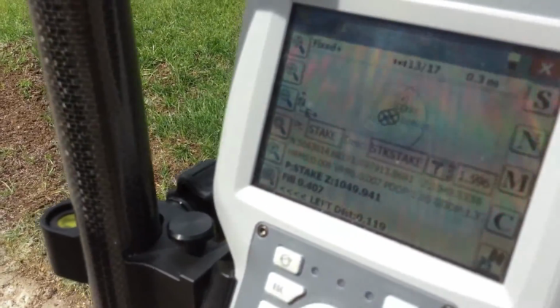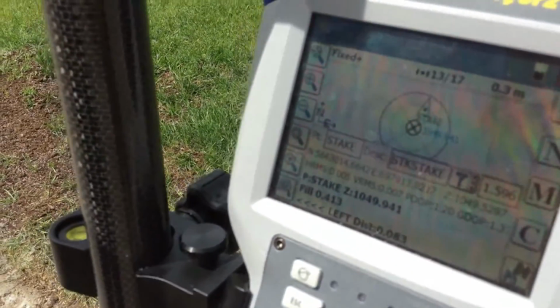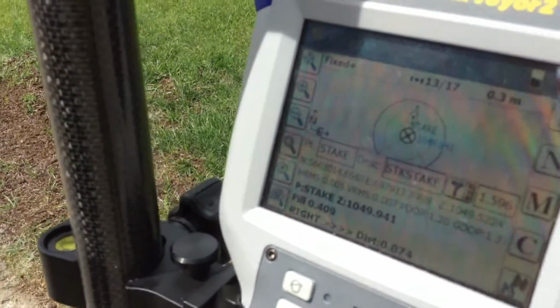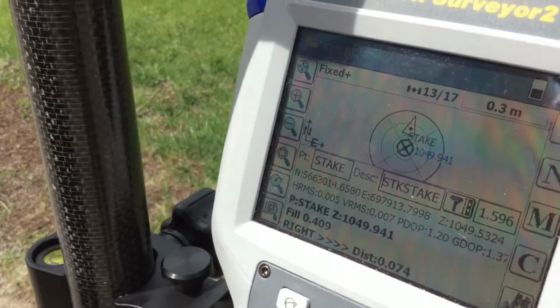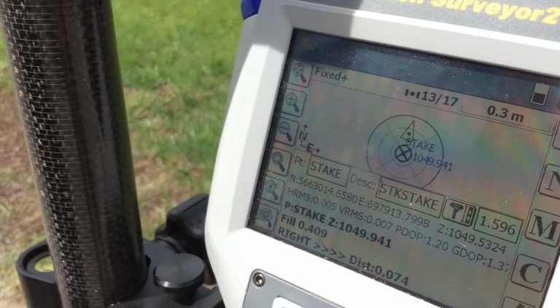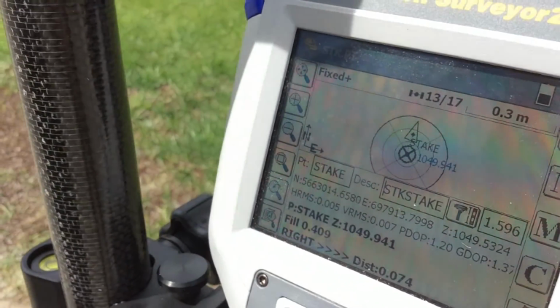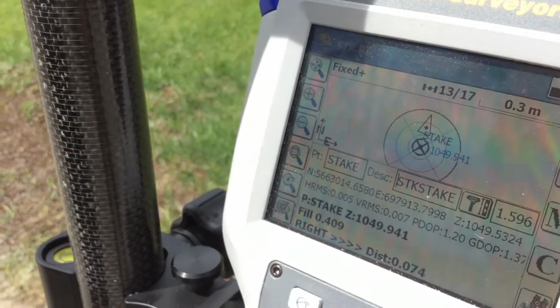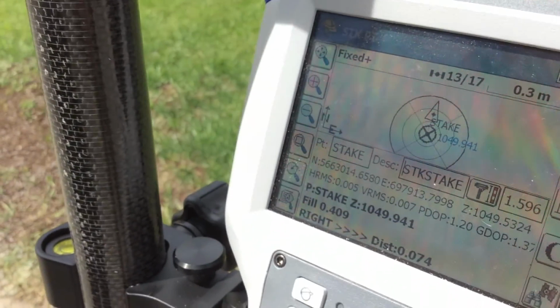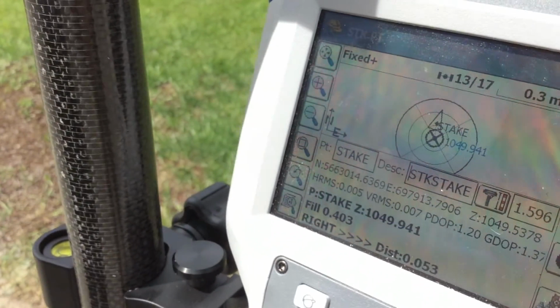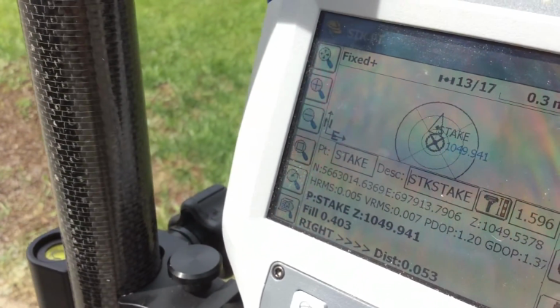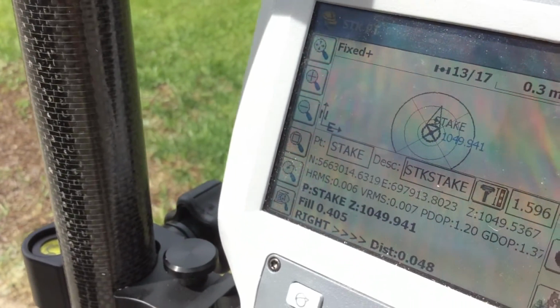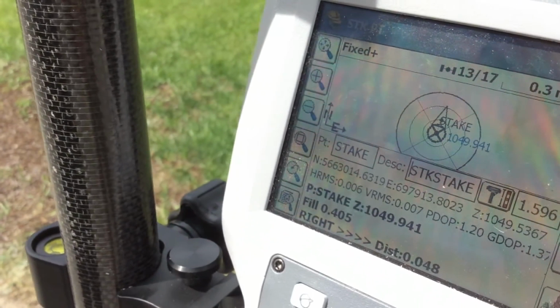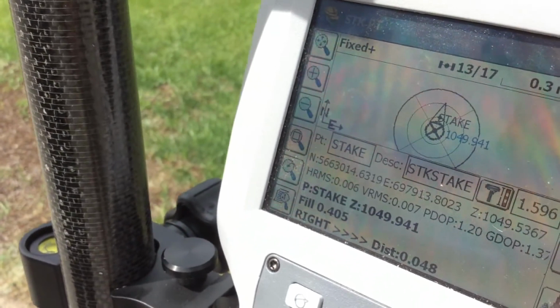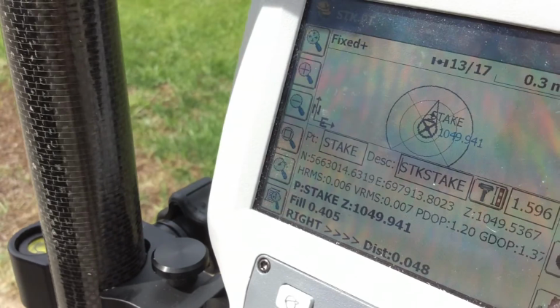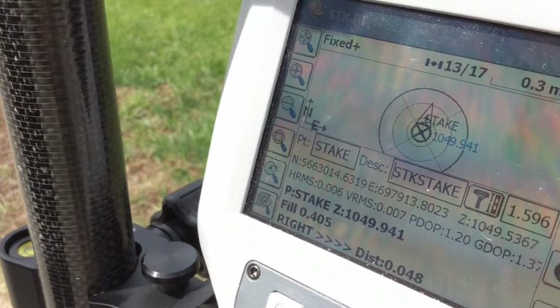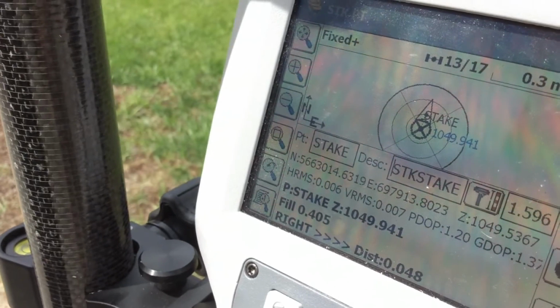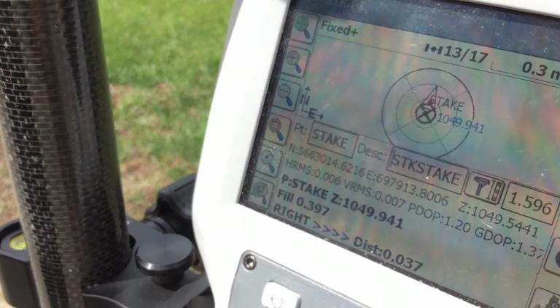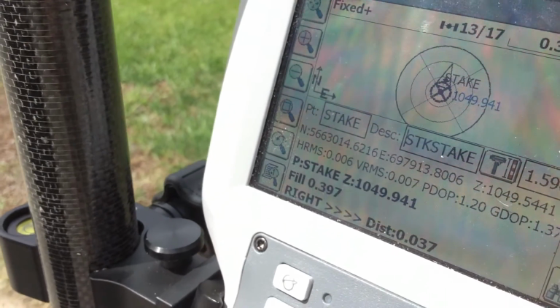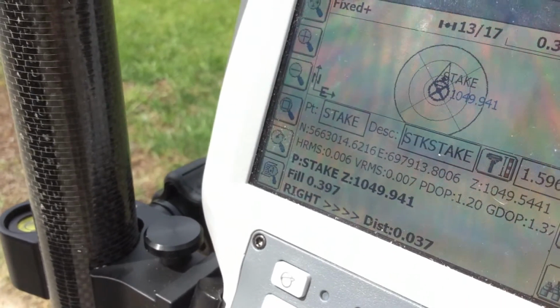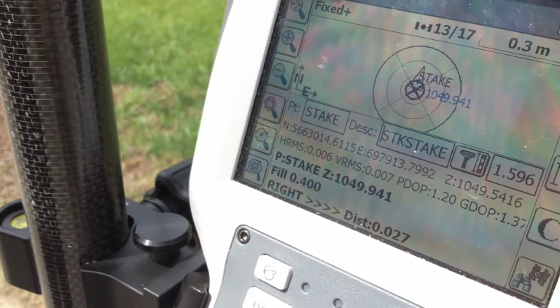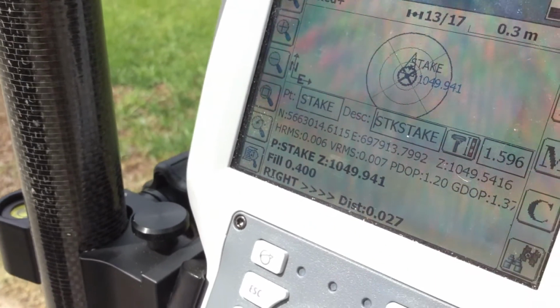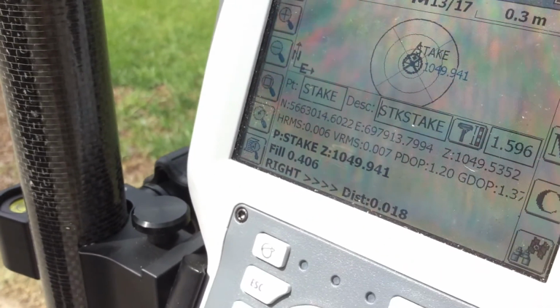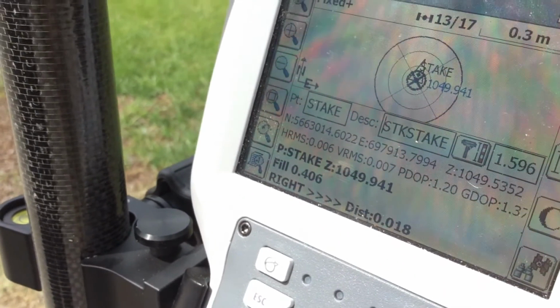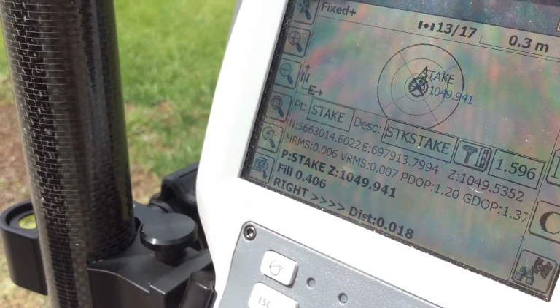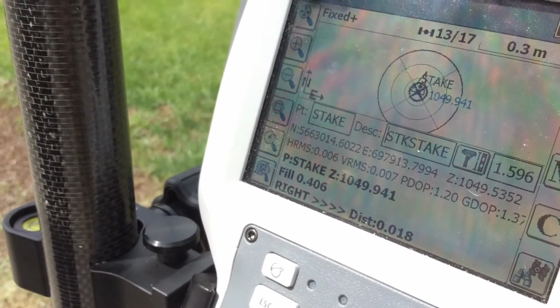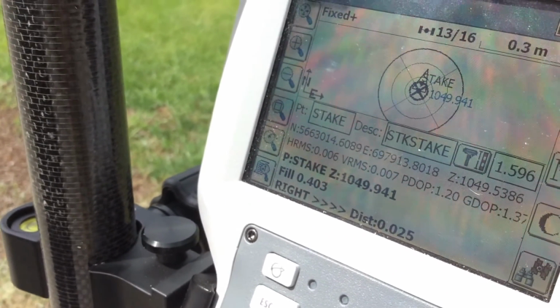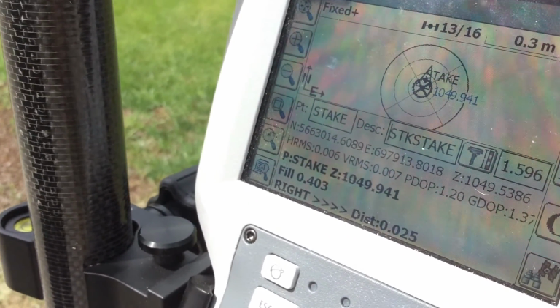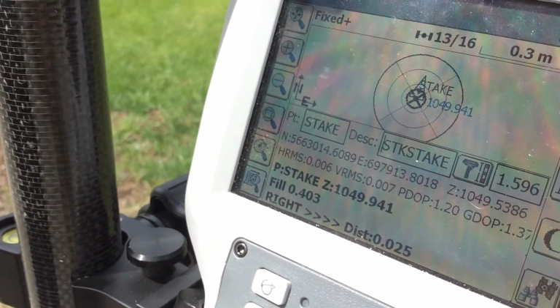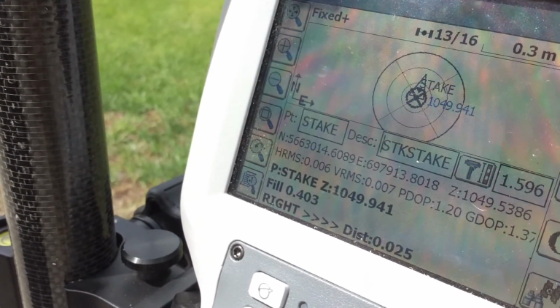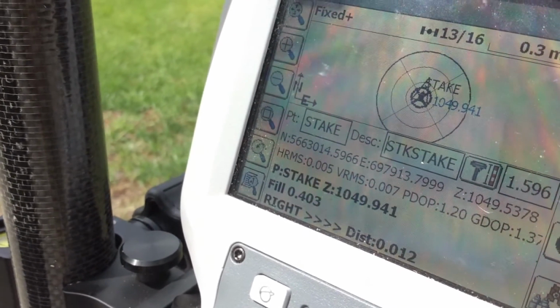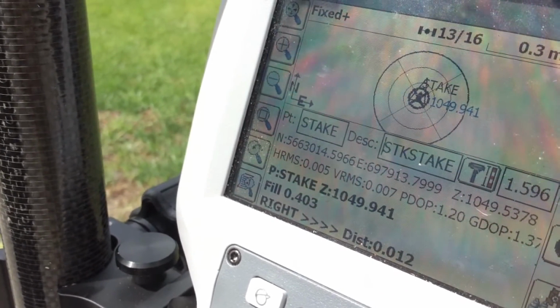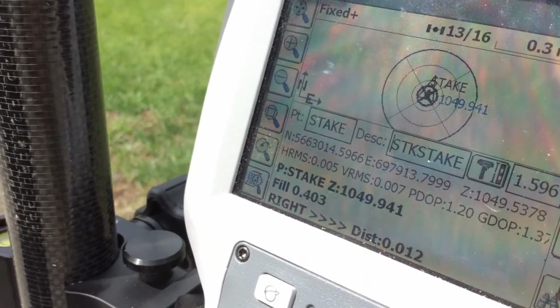As you can see here, the scale of the map changes, and I'm now 3 cents off, 2 cents off, 1 cent off — good enough for a shot.